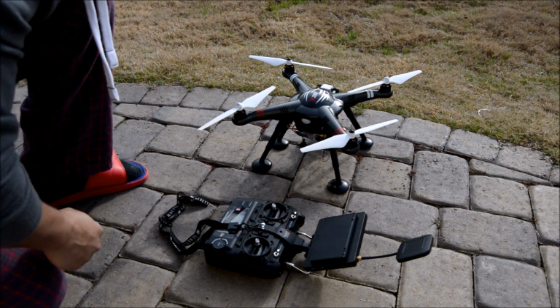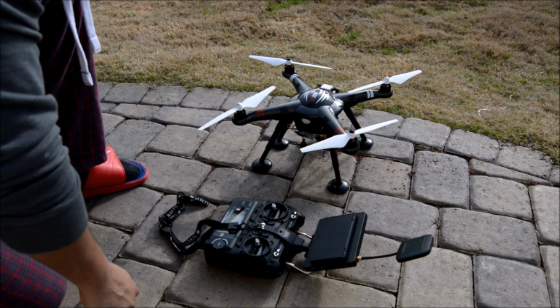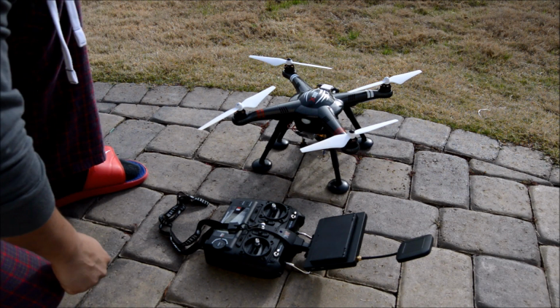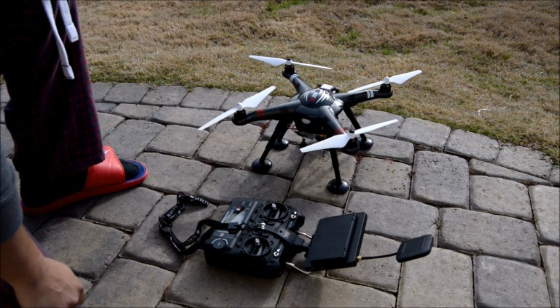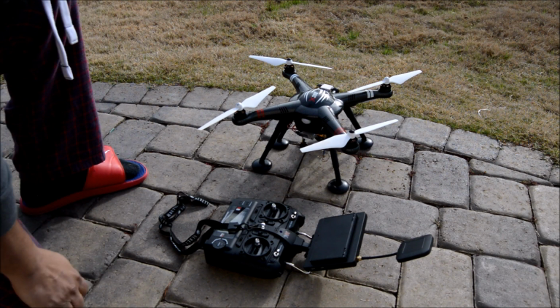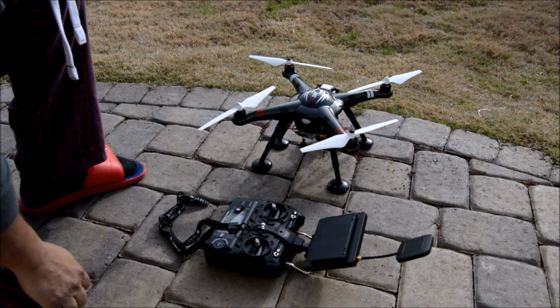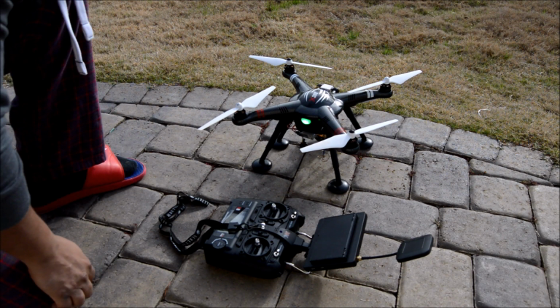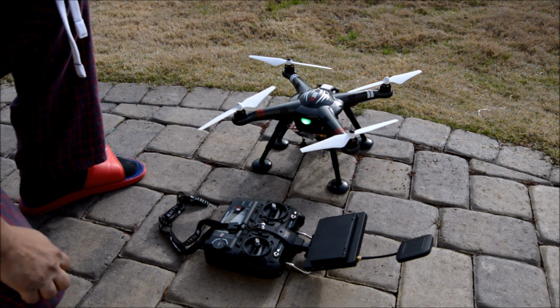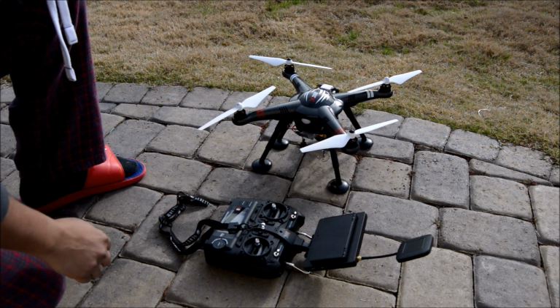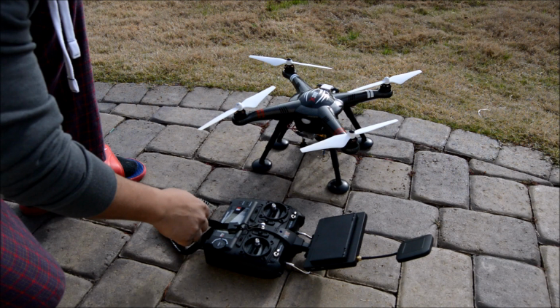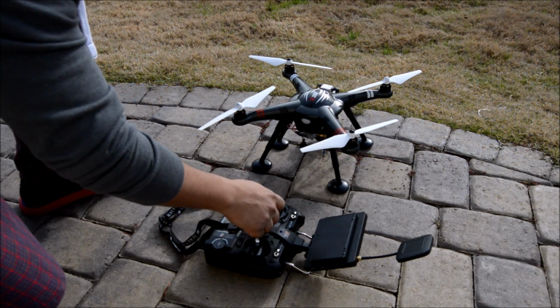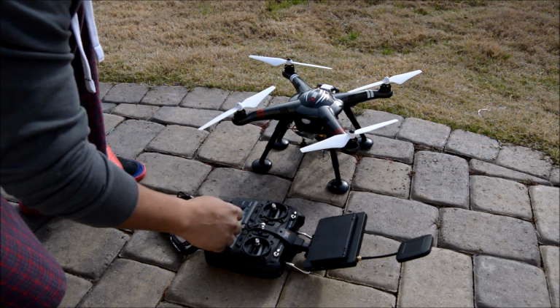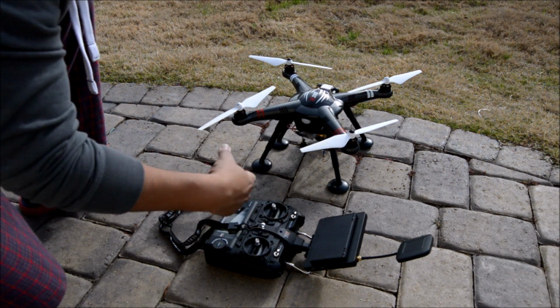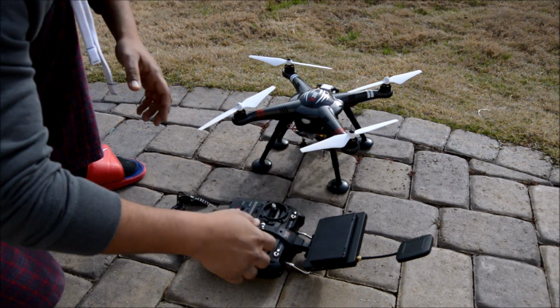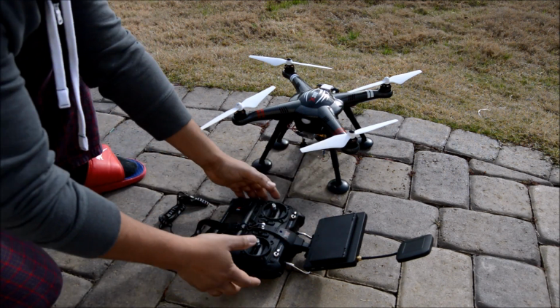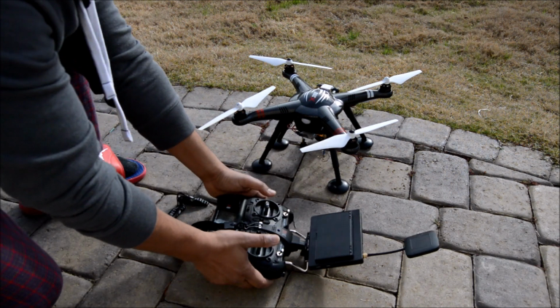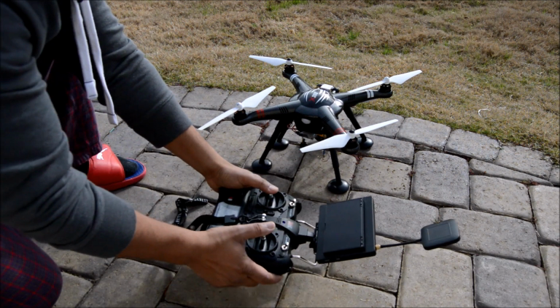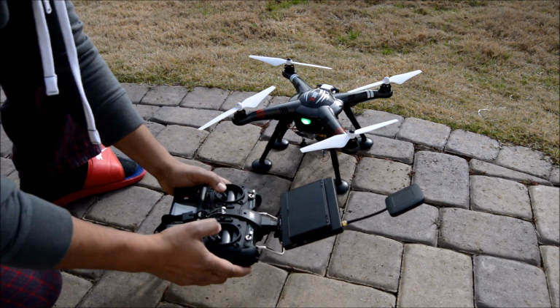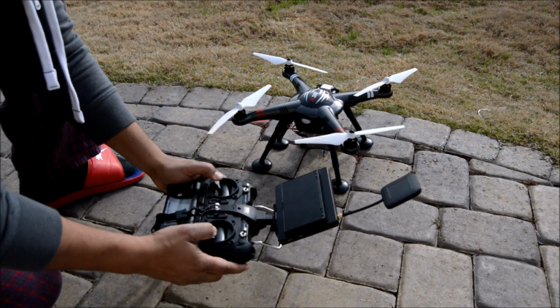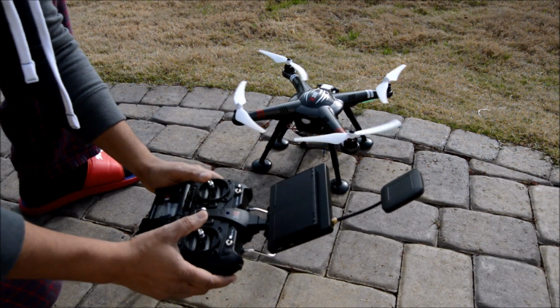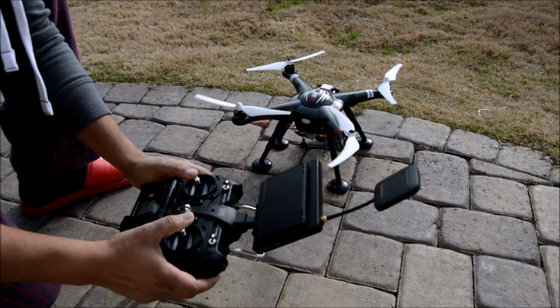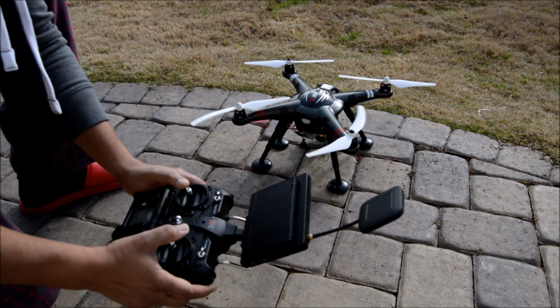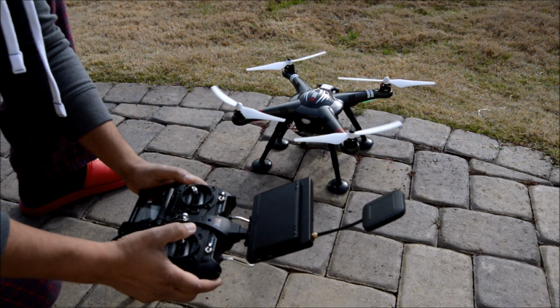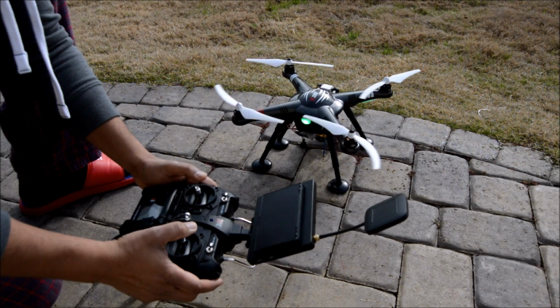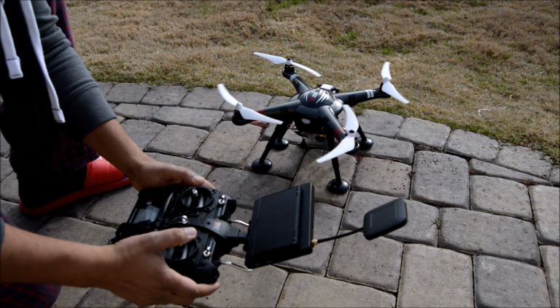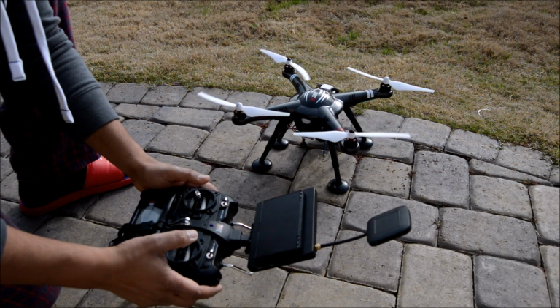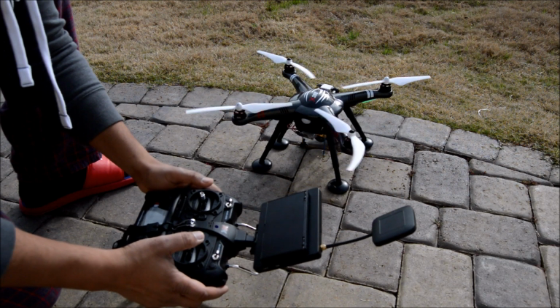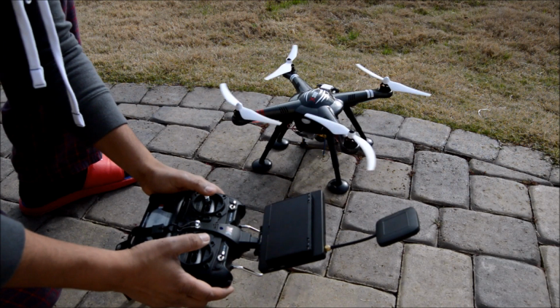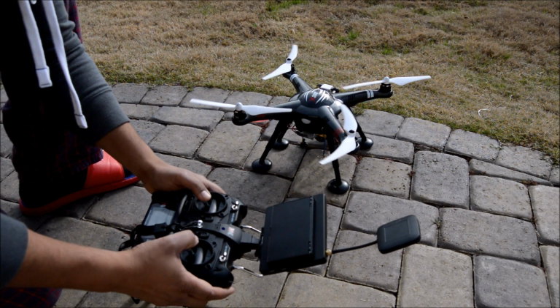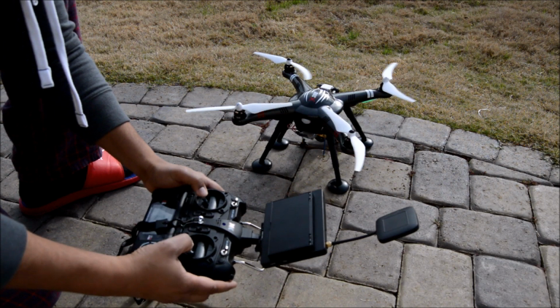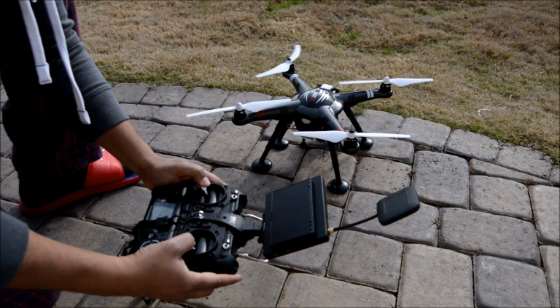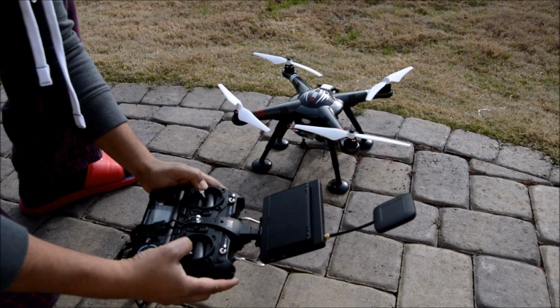And now the data is safe and you have done the calibration. Okay guys, I hope it helps you. Remember: safe flight and enjoy it. Thank you.